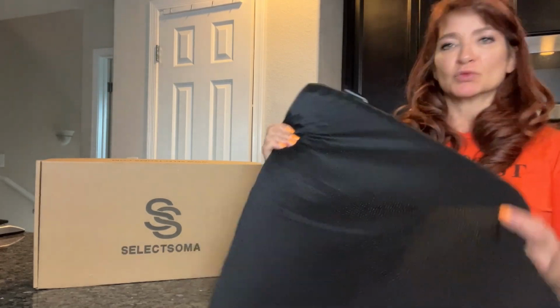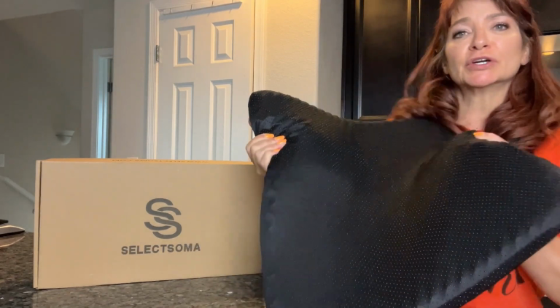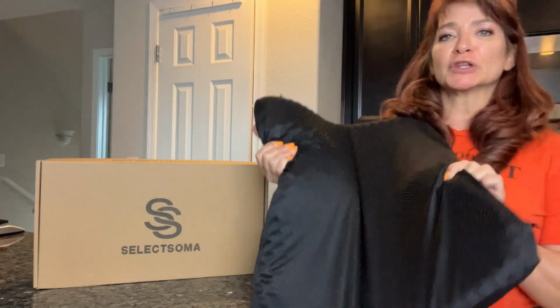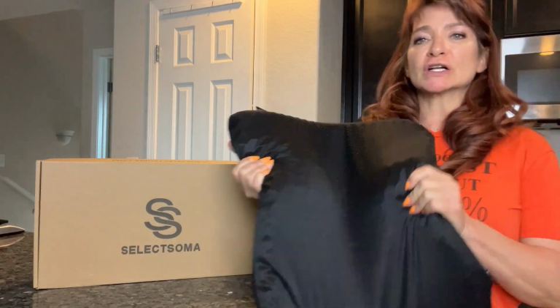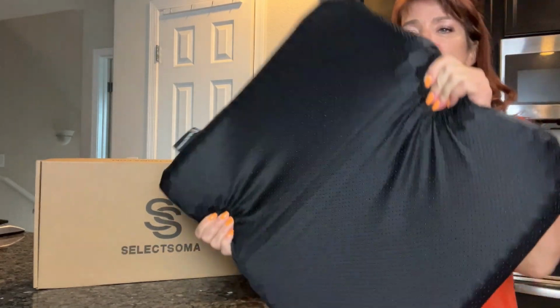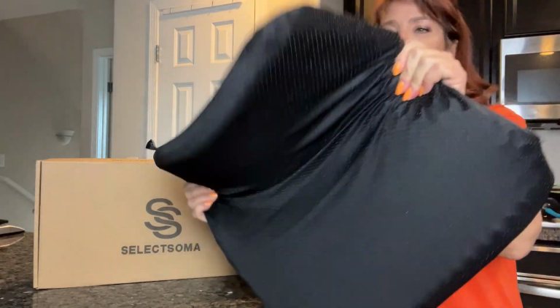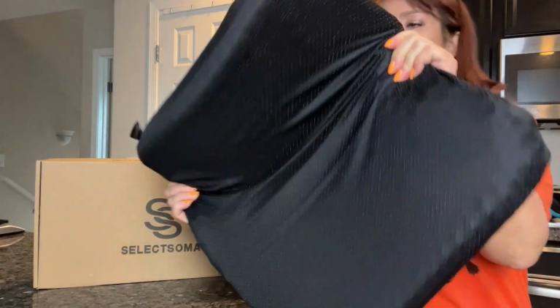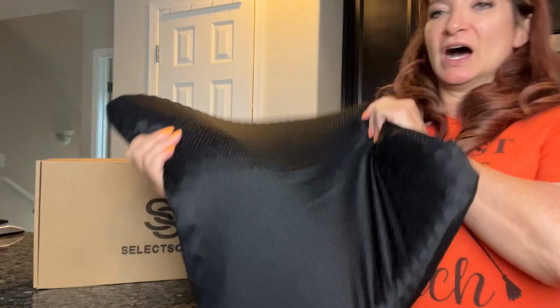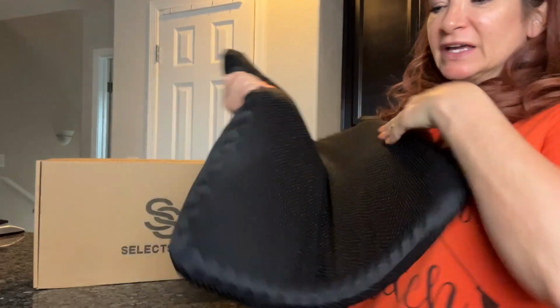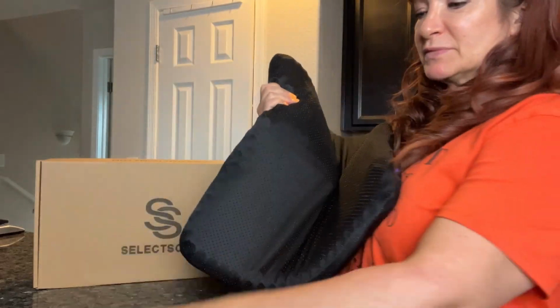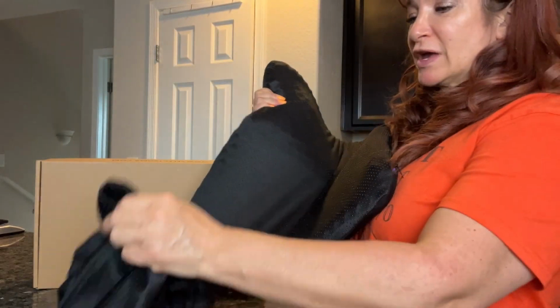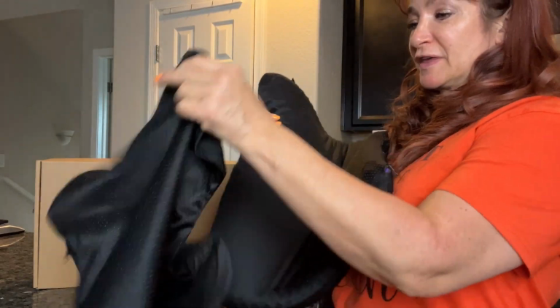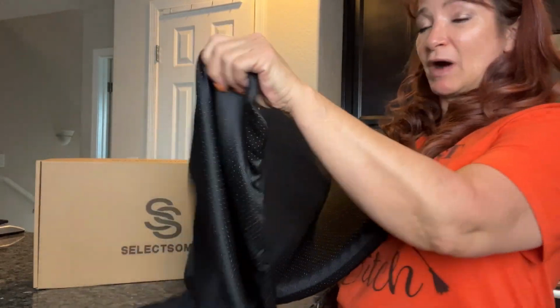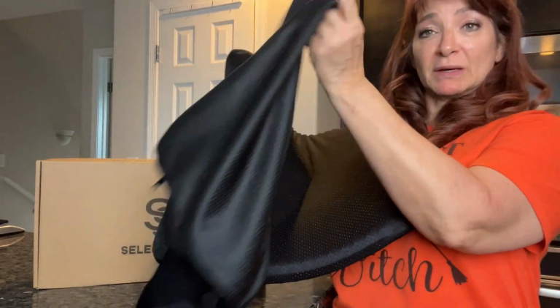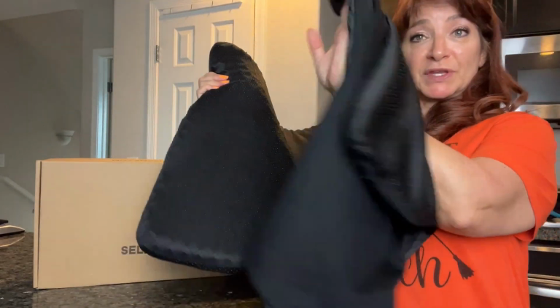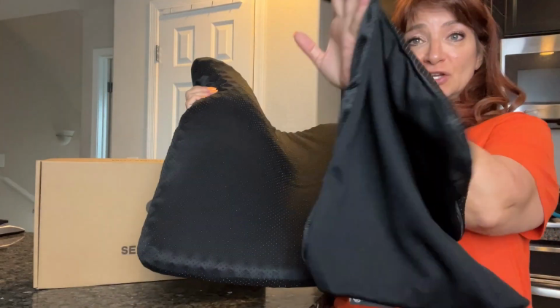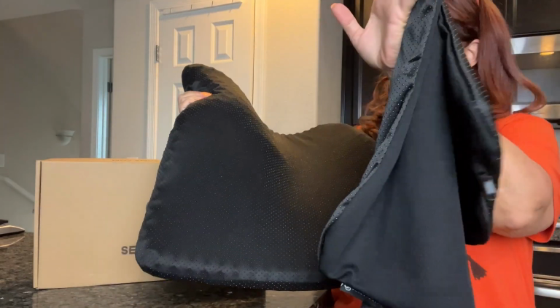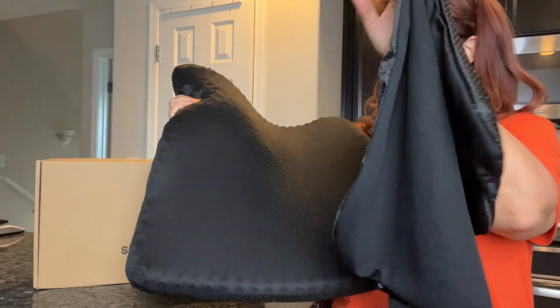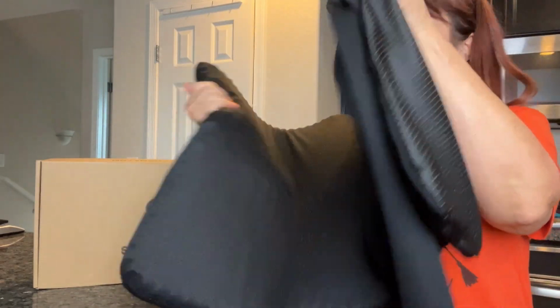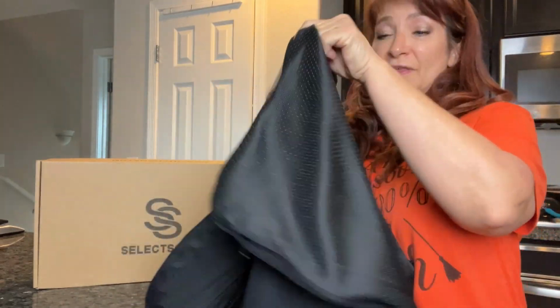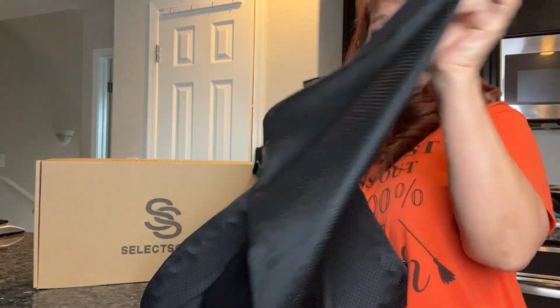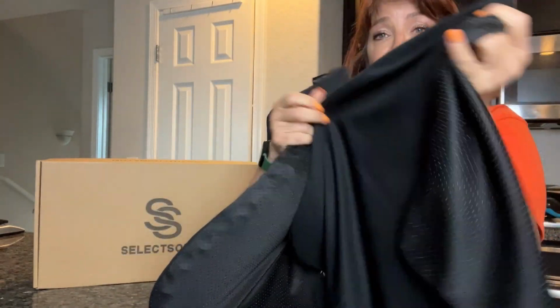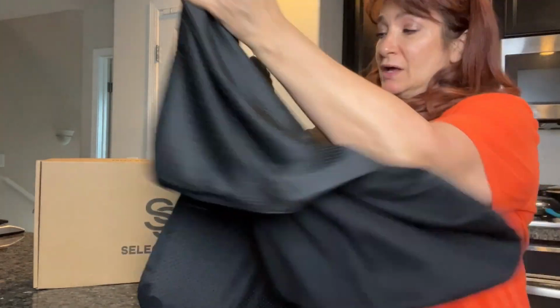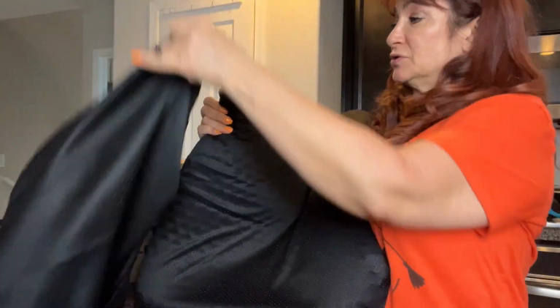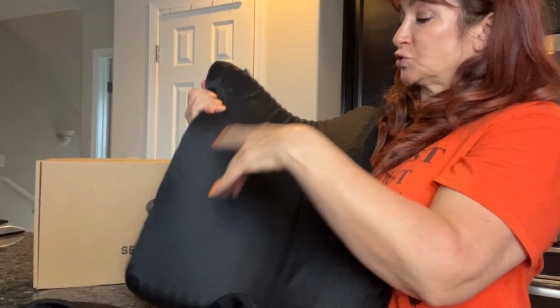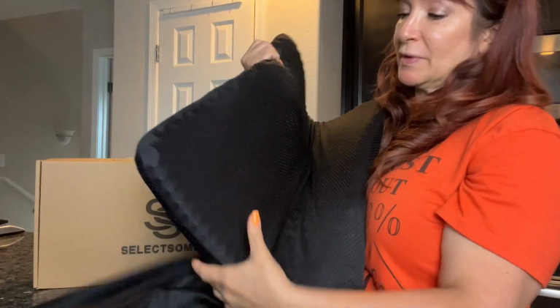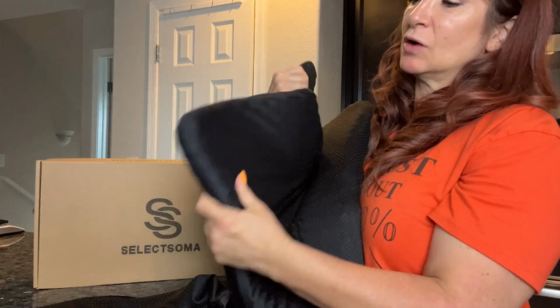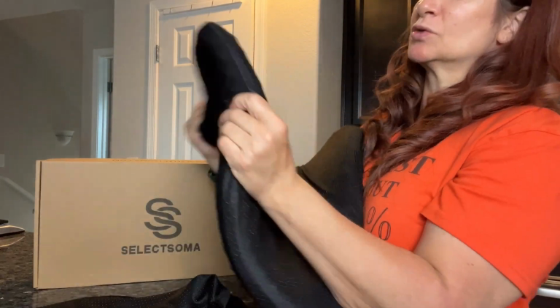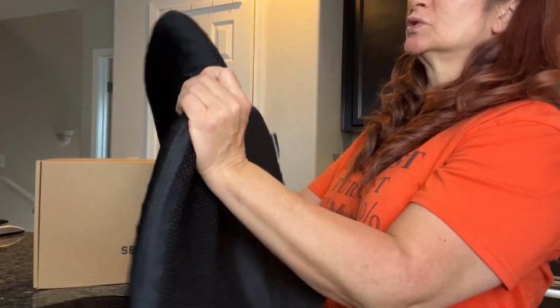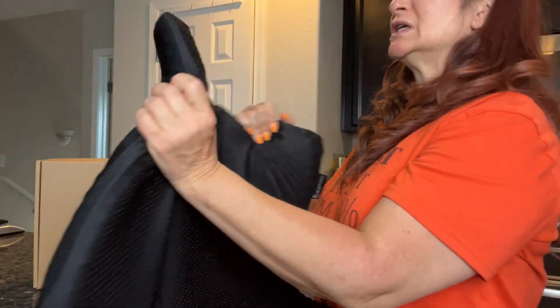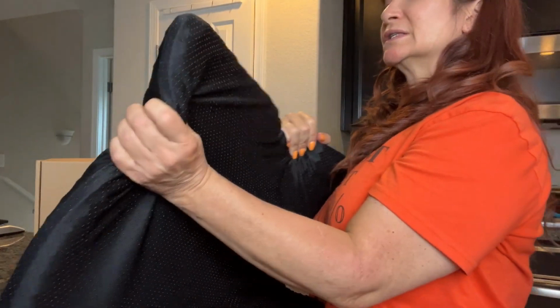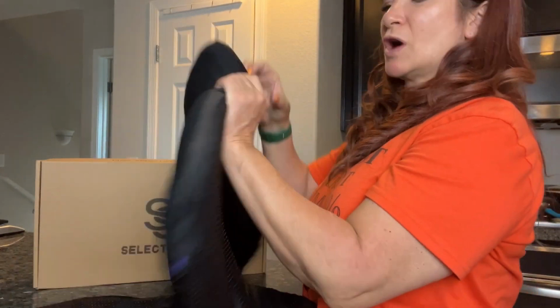Really good for long time sitting. It comes with, in the box, an extra seat cushion that you can just swap out, so it's really easy to wash.